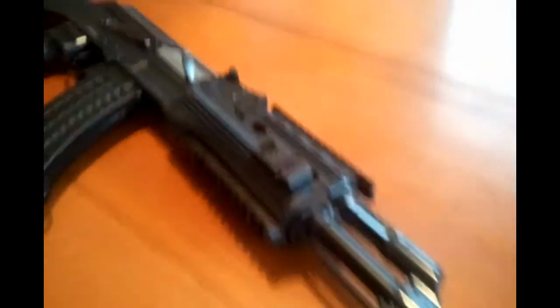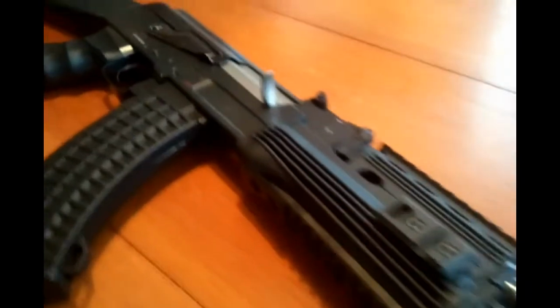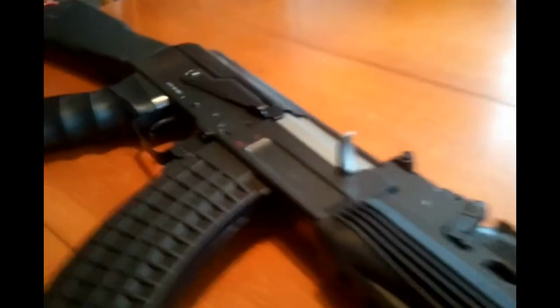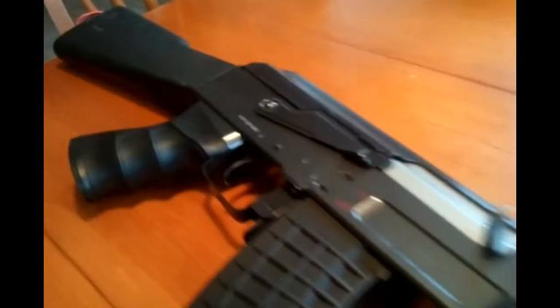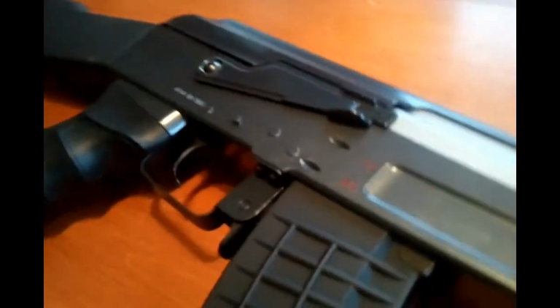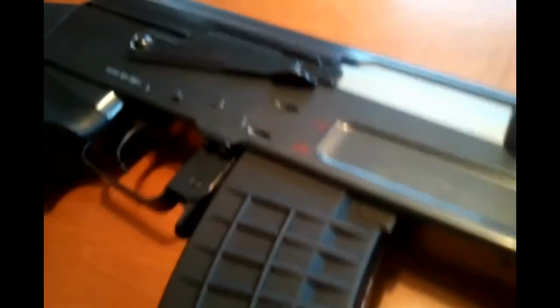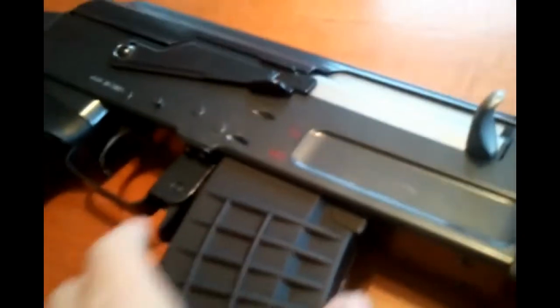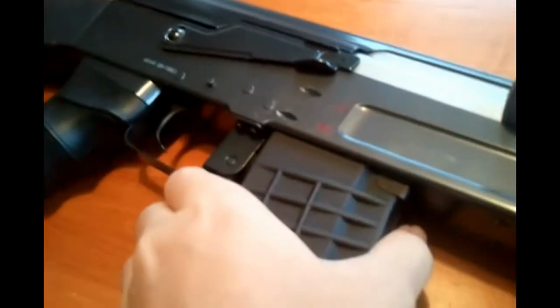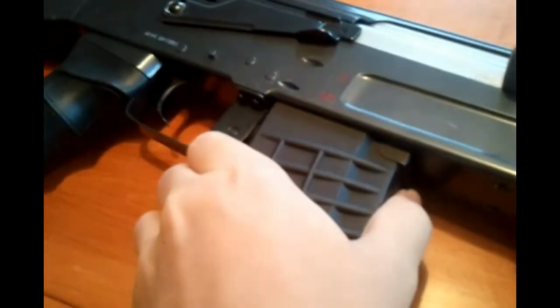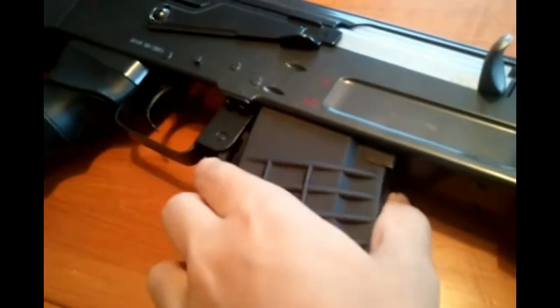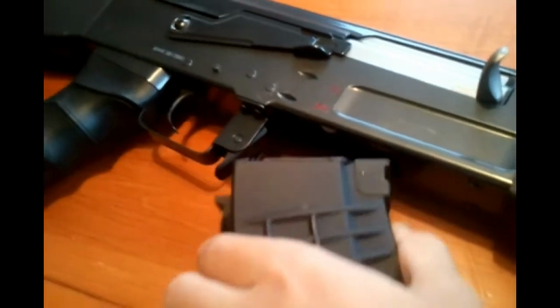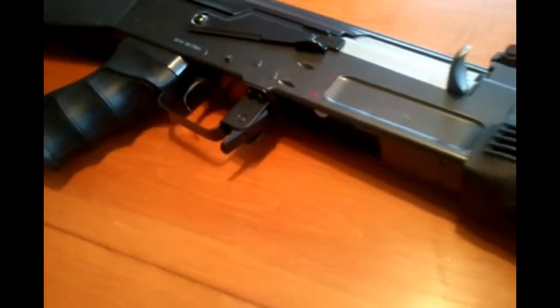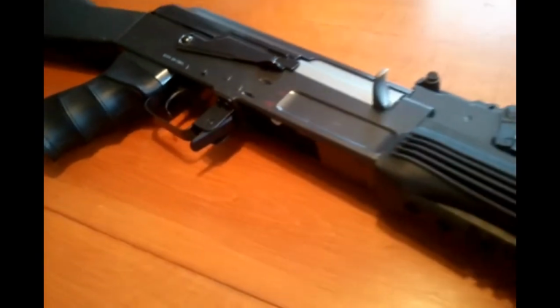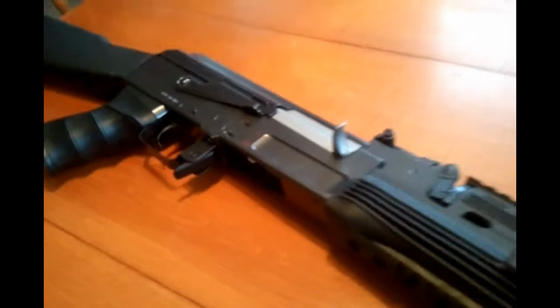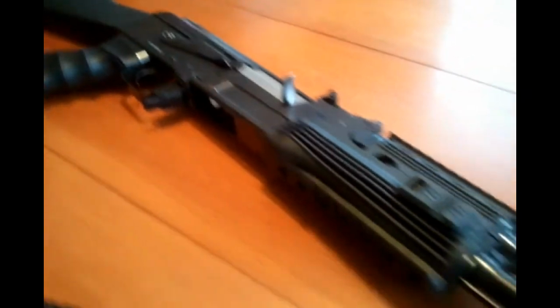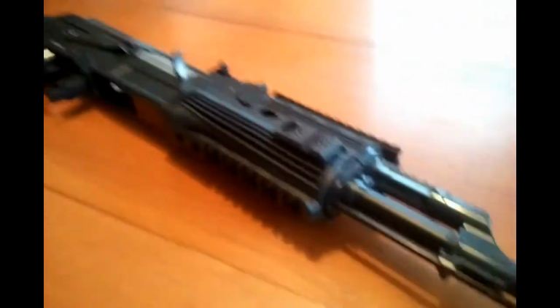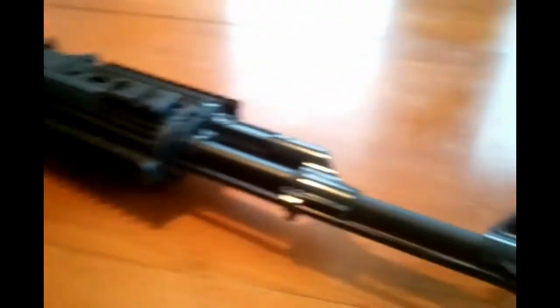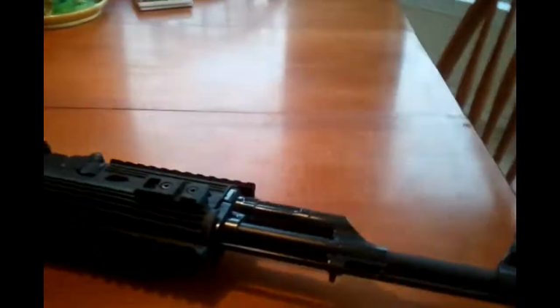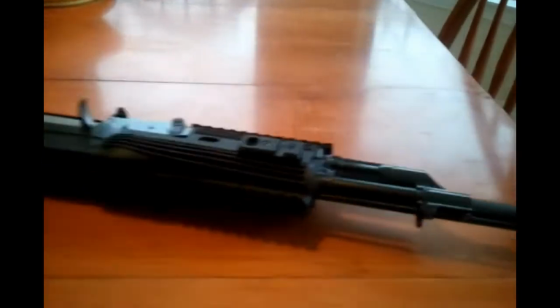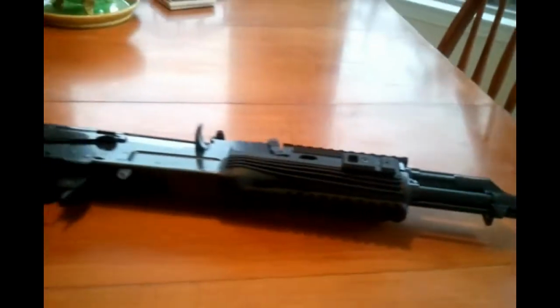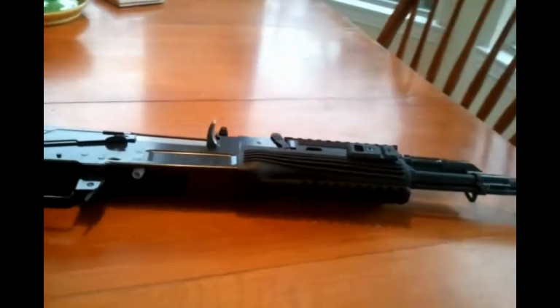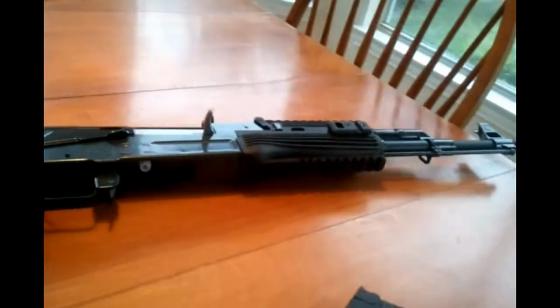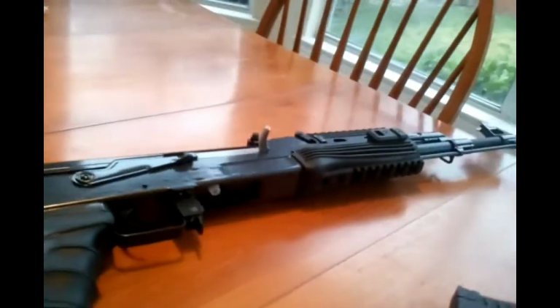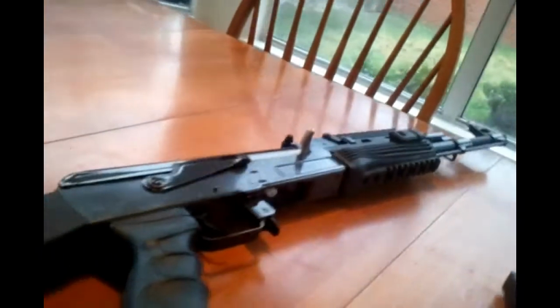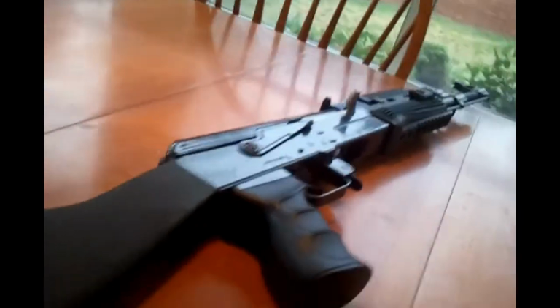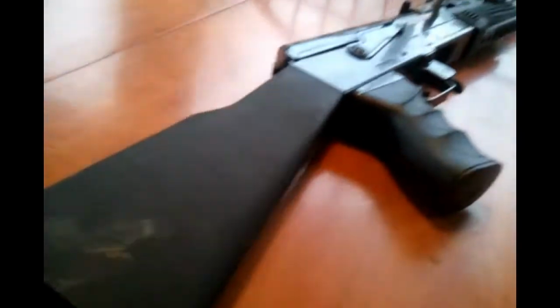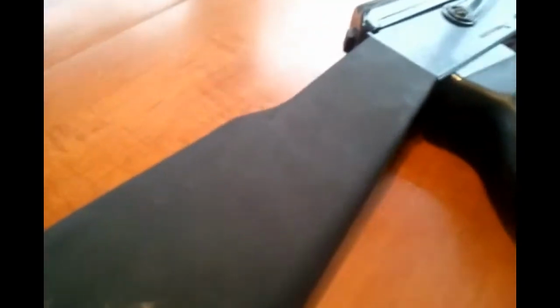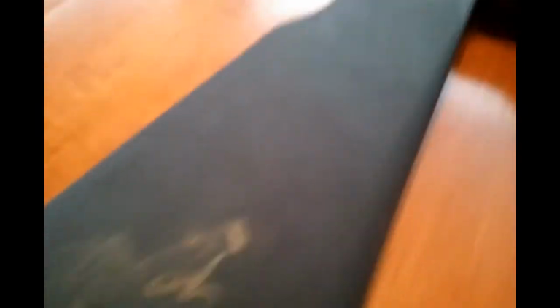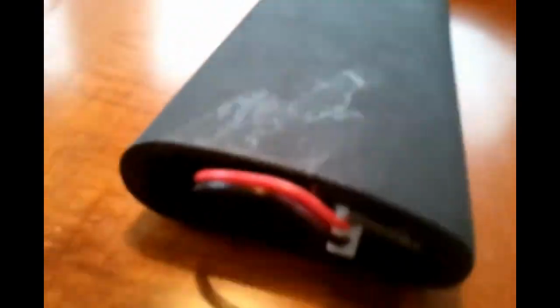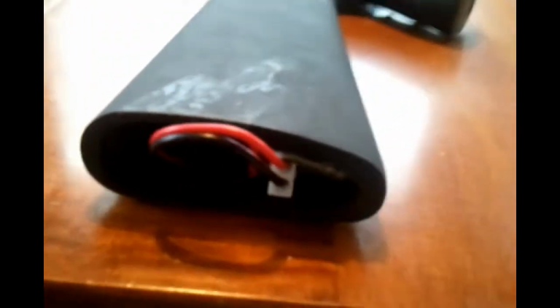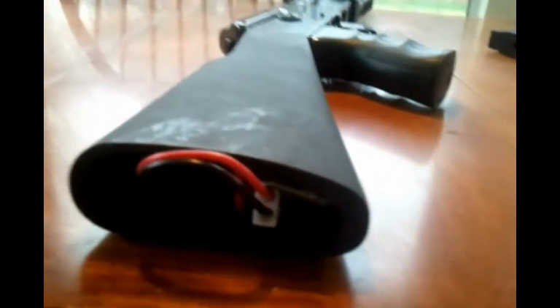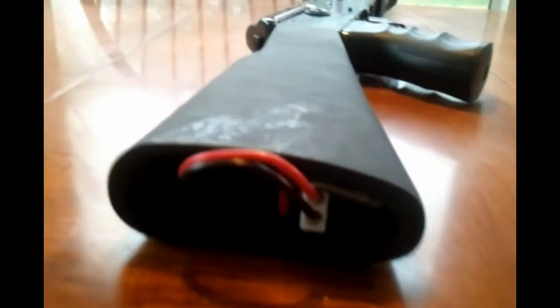As you can see, the JG AK-47 Tactical is a well-built gun for the price. The chrono is at about 380 FPS after the spring has worn down, and about 15 rounds per second.